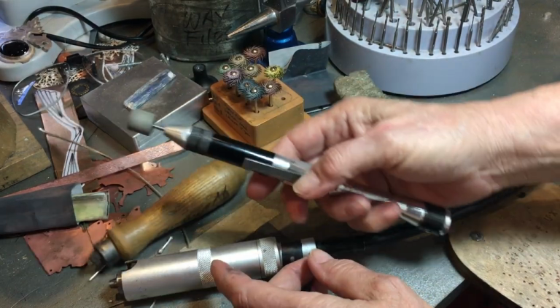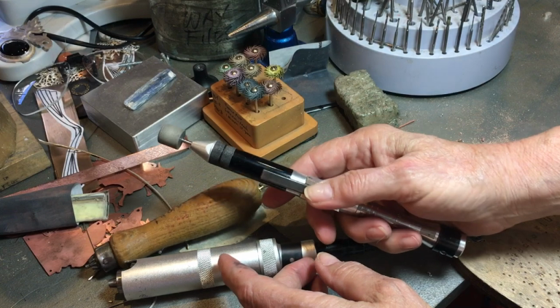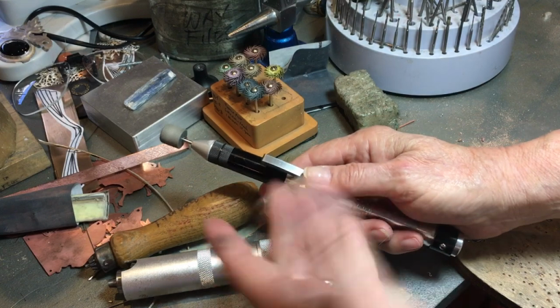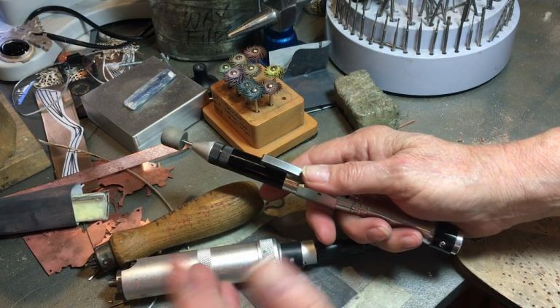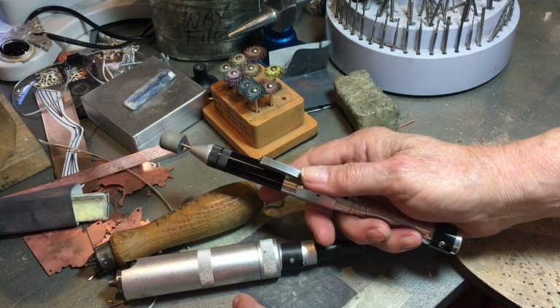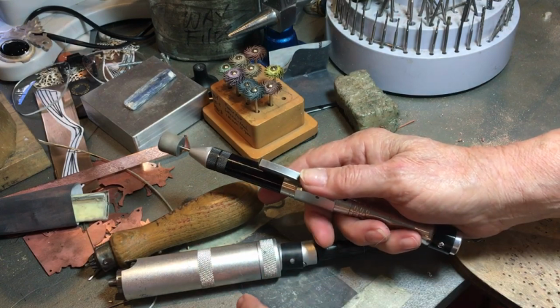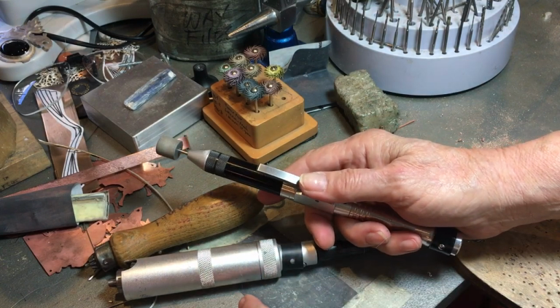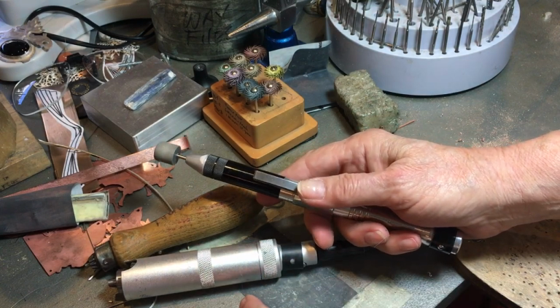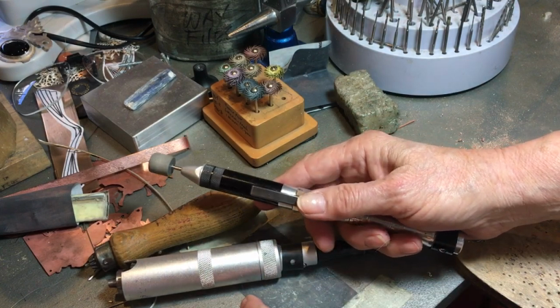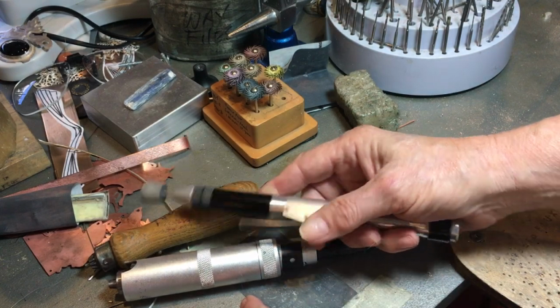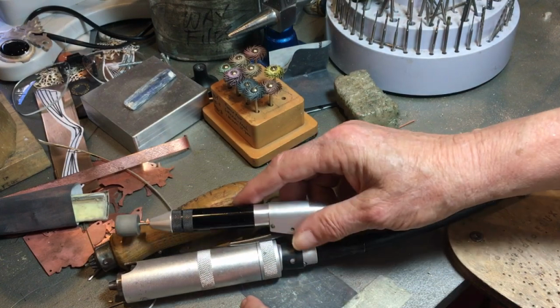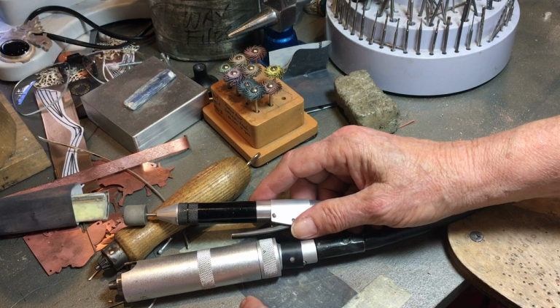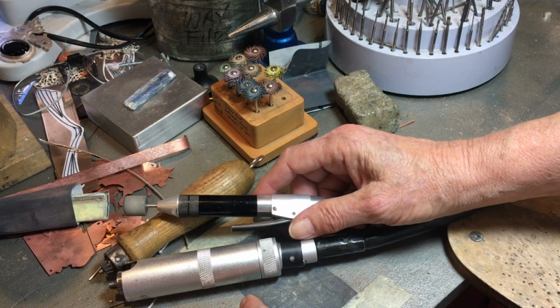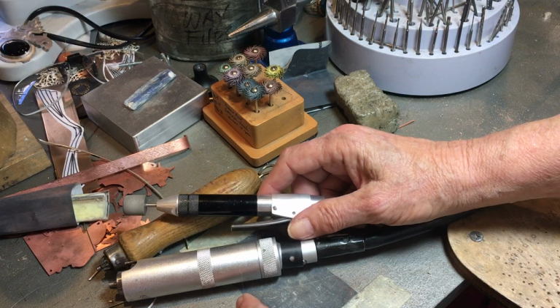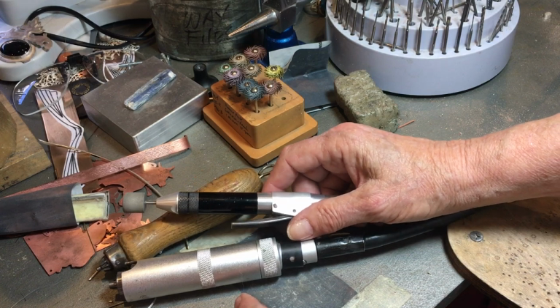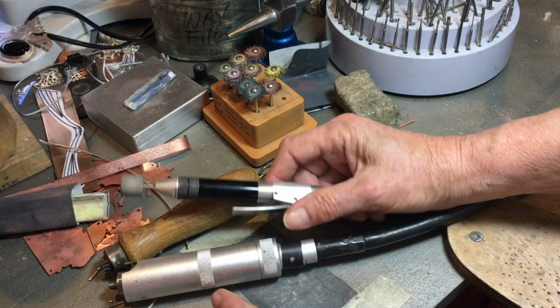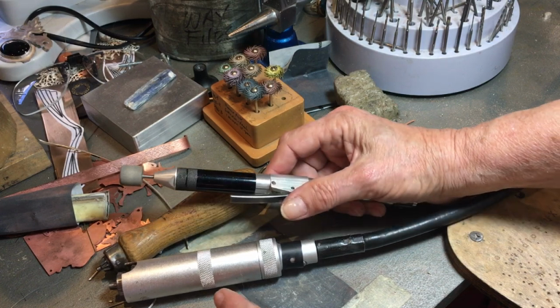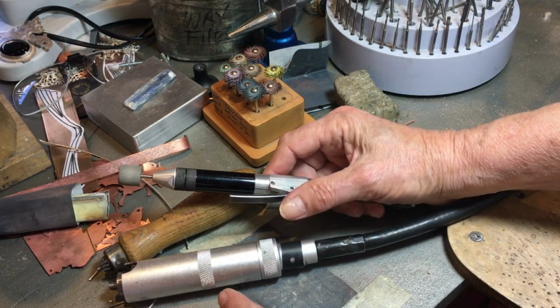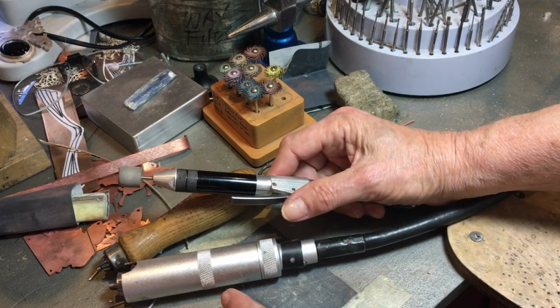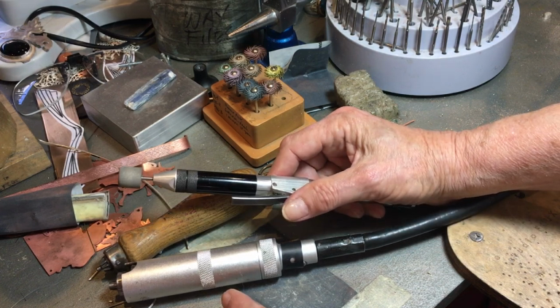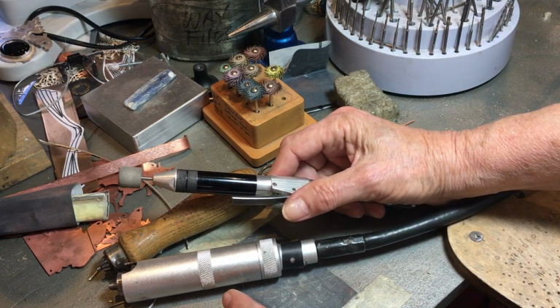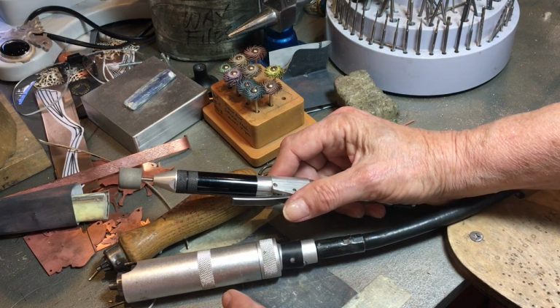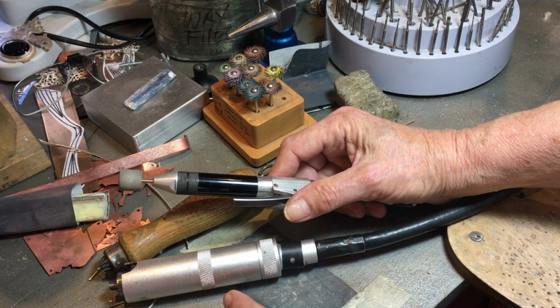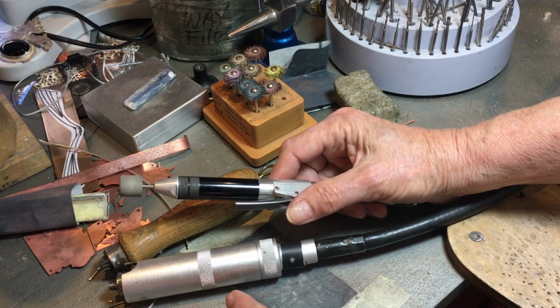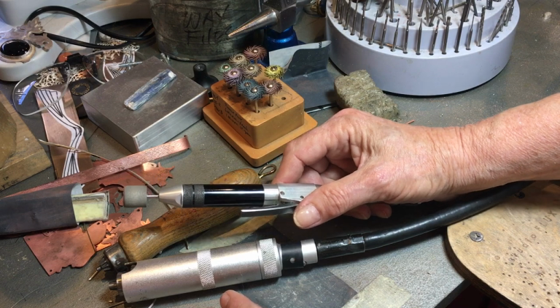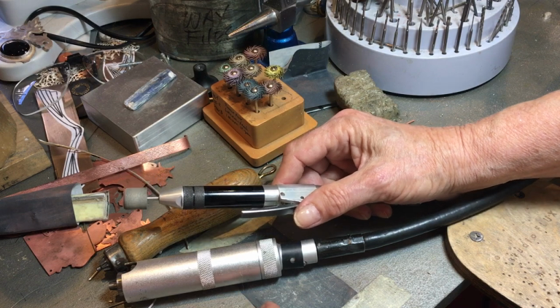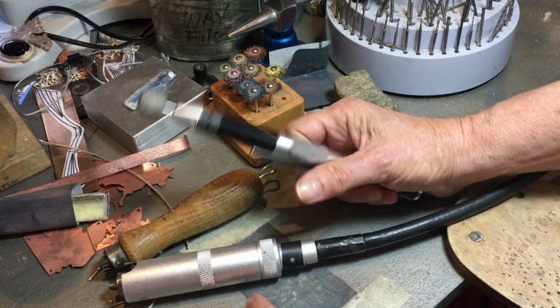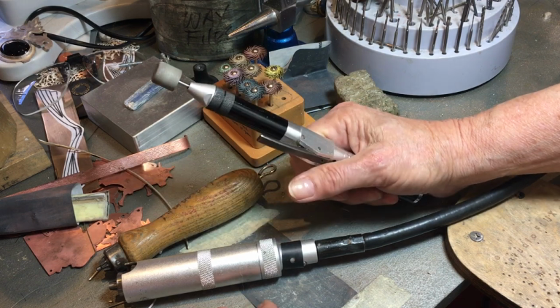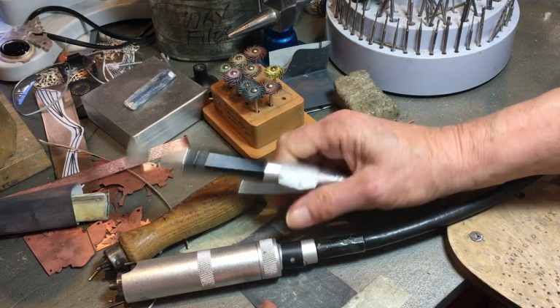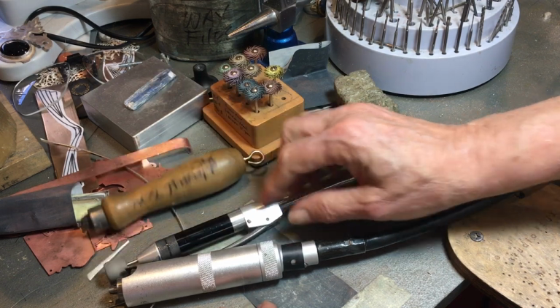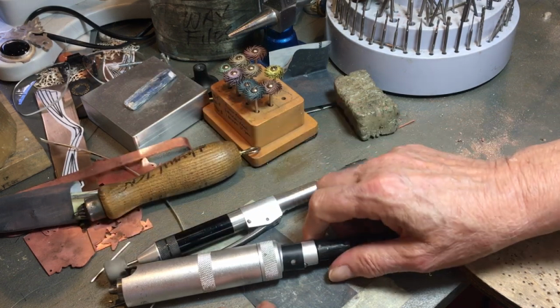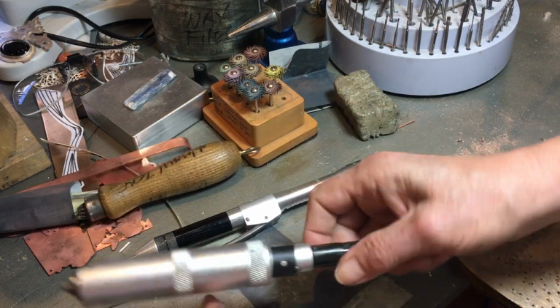So if you want a quick-change handpiece like this, you need to know how to switch it out. You also might want to someday buy a hammer handpiece, wool felt sander, jump ring cutter, or a whole bunch of different mat tools for wax working. So, good thing to know how to do.